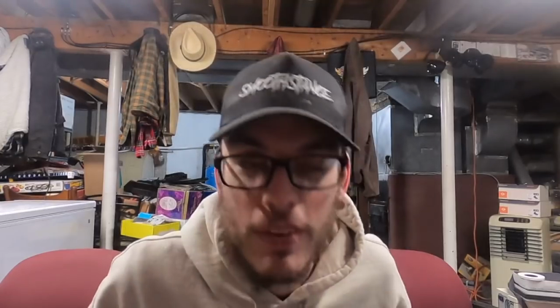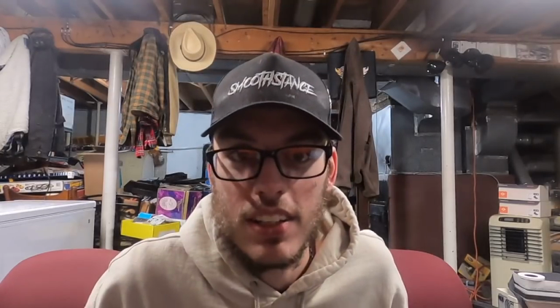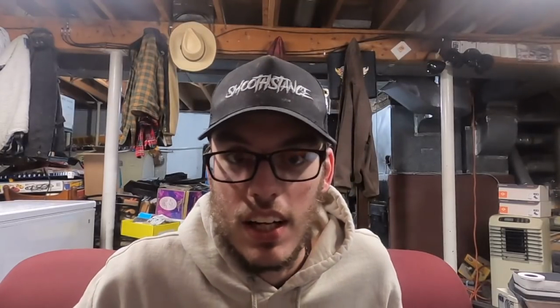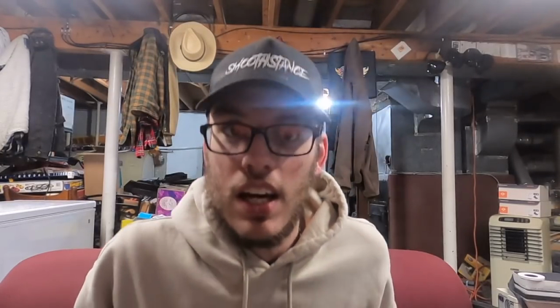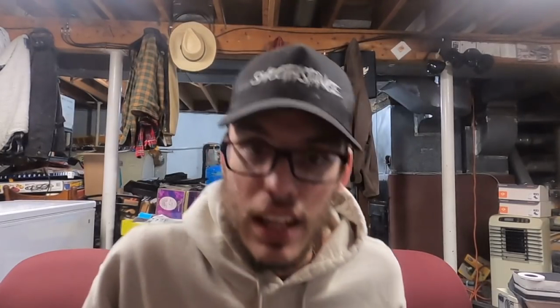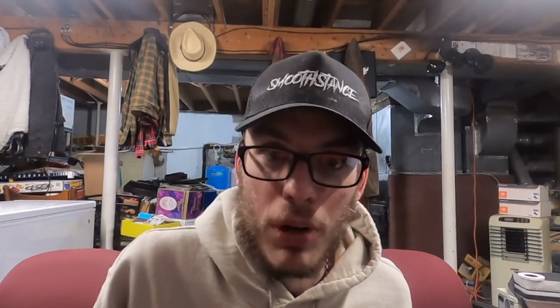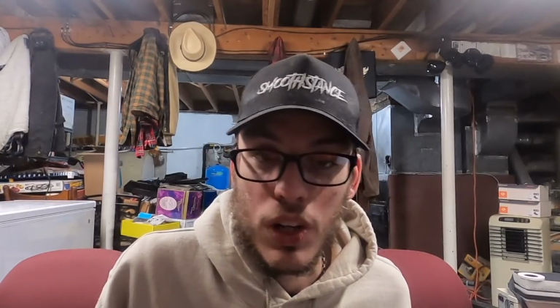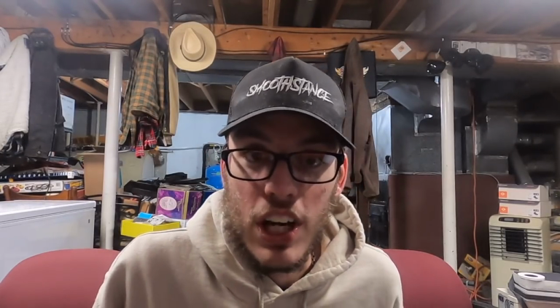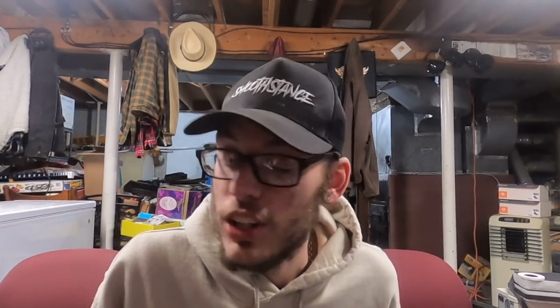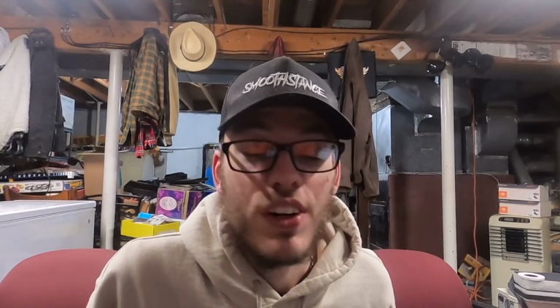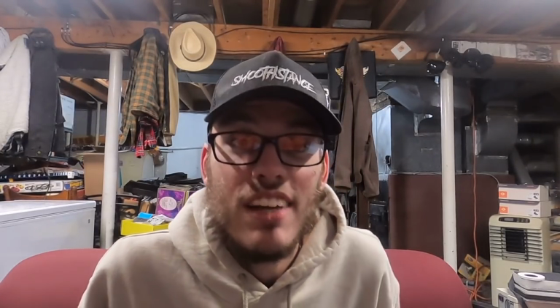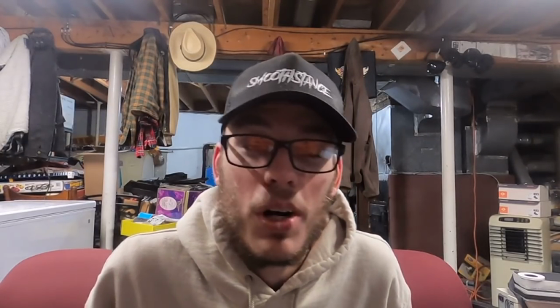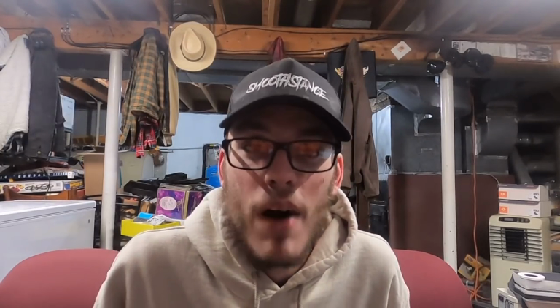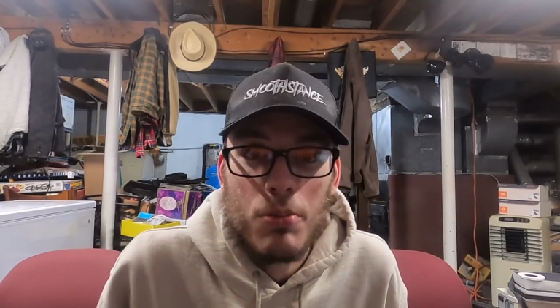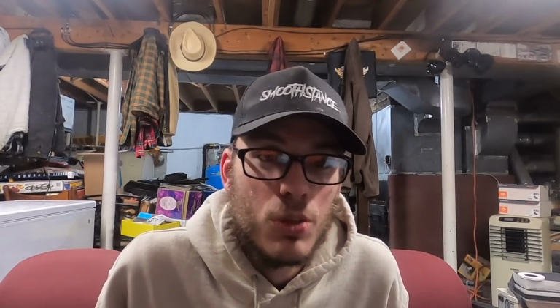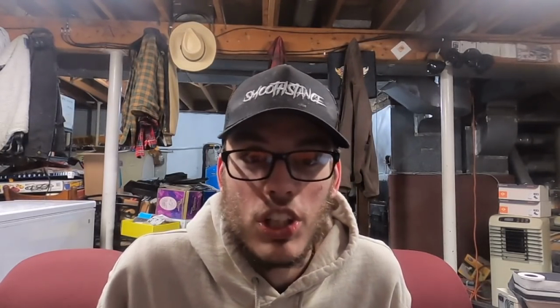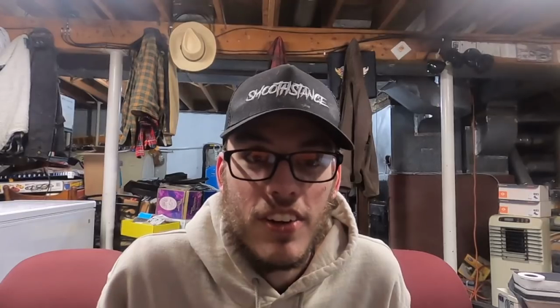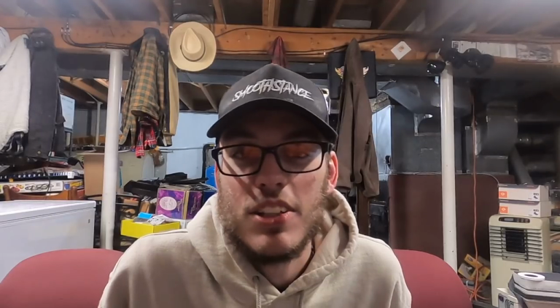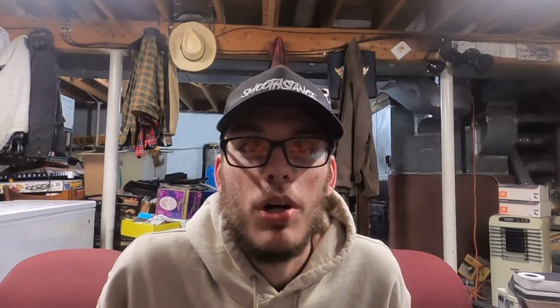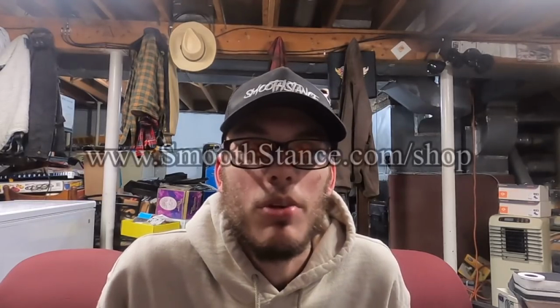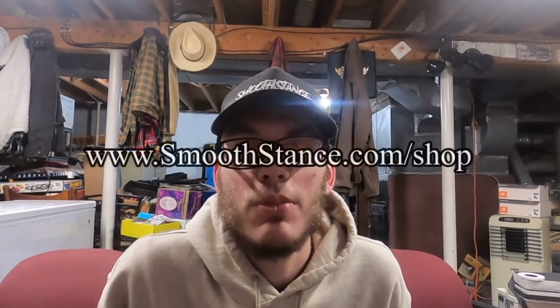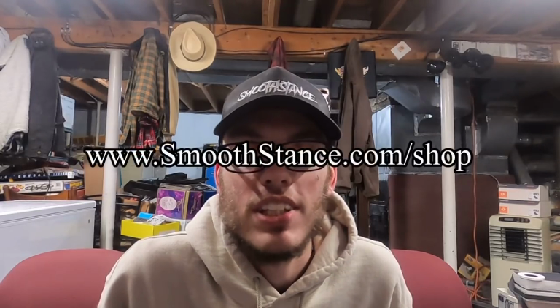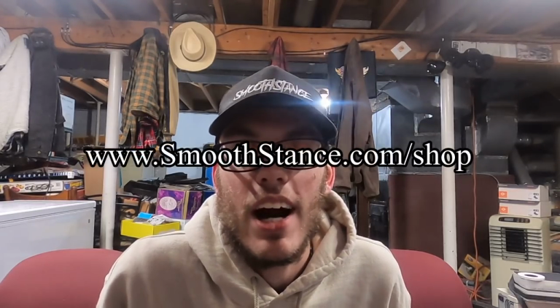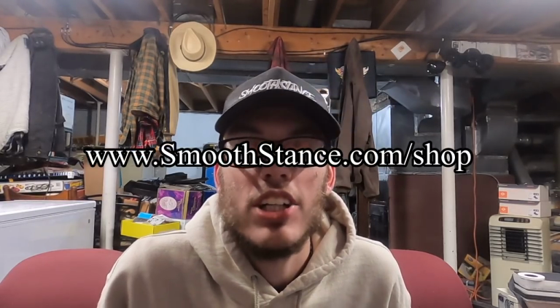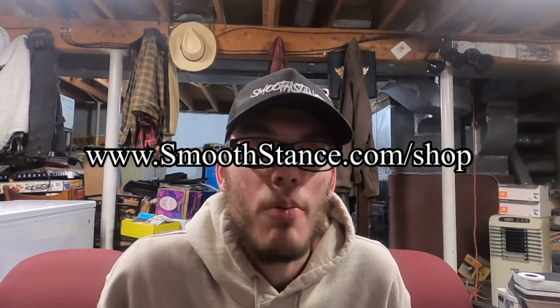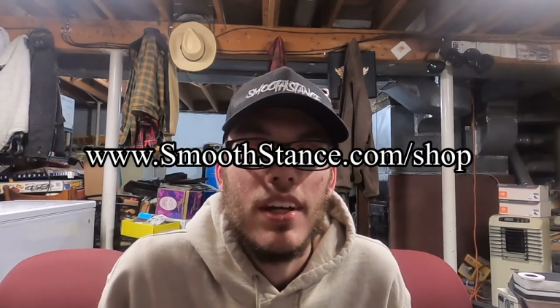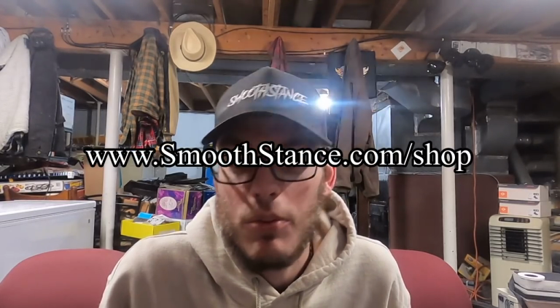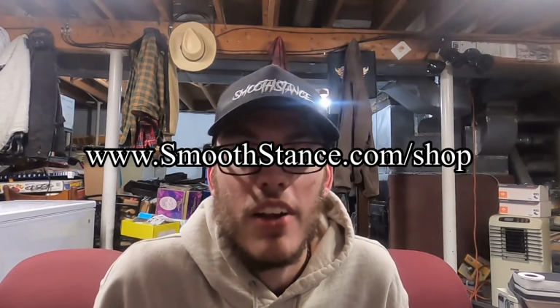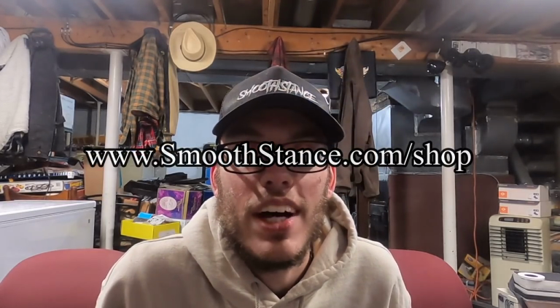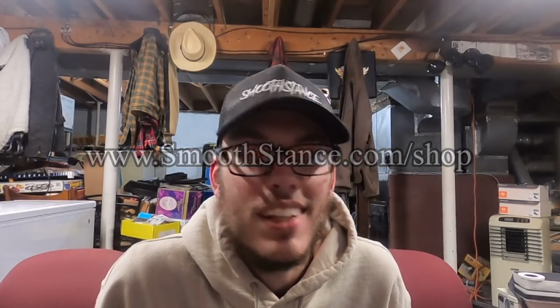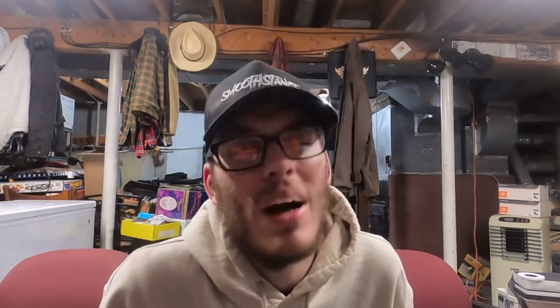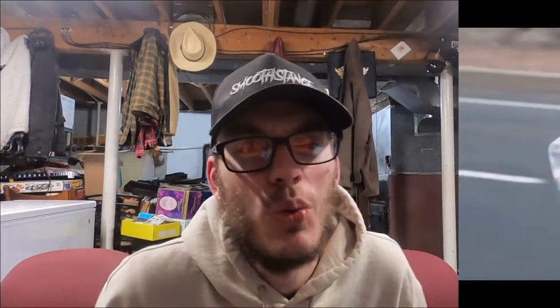Anyway guys, I hope you guys enjoy the video. Don't forget if you want to buy some merch to support the channel, it is www.smoothstance.com/shop. And with that out of the way, let's get right into it.